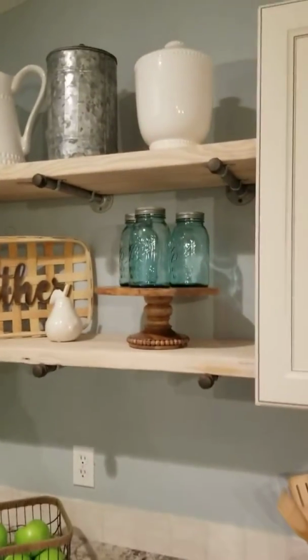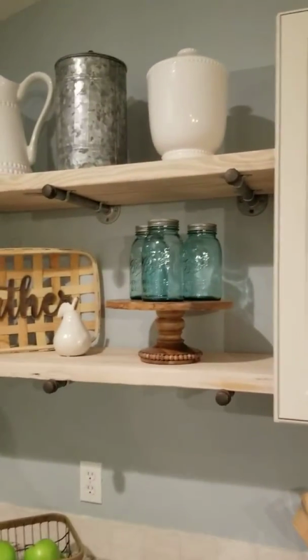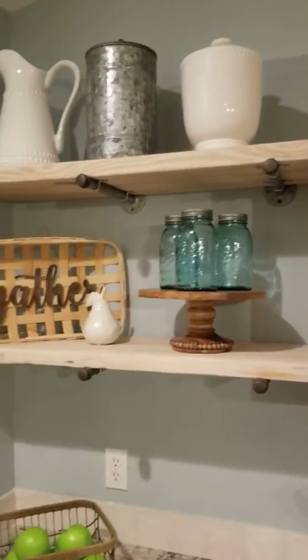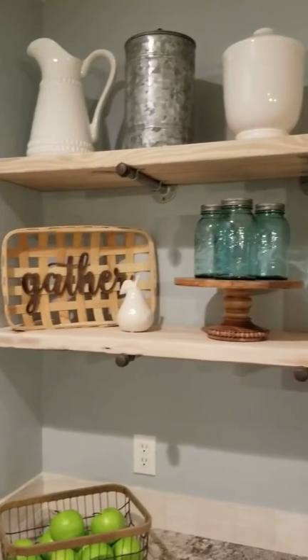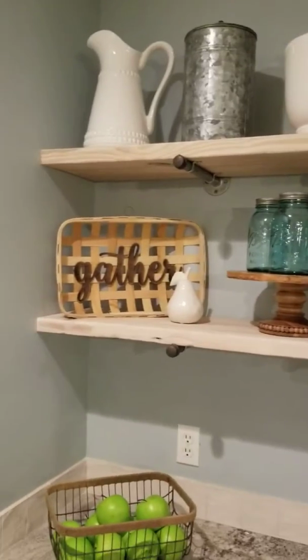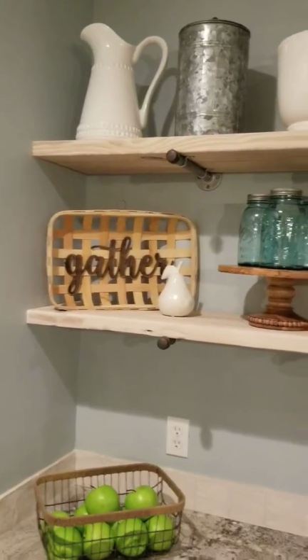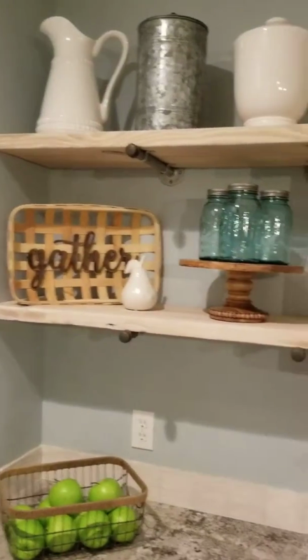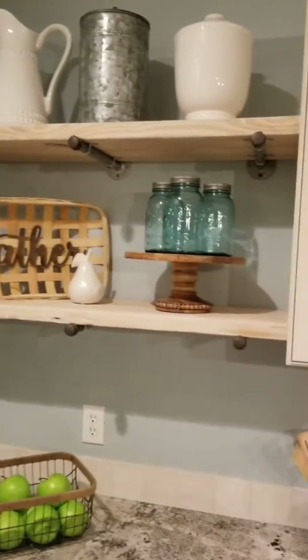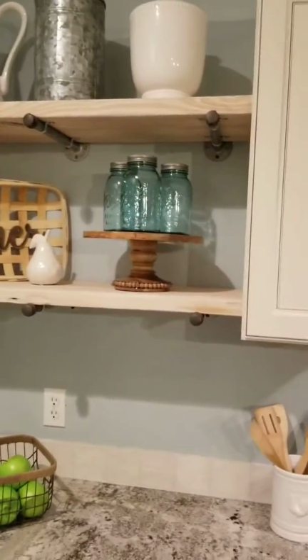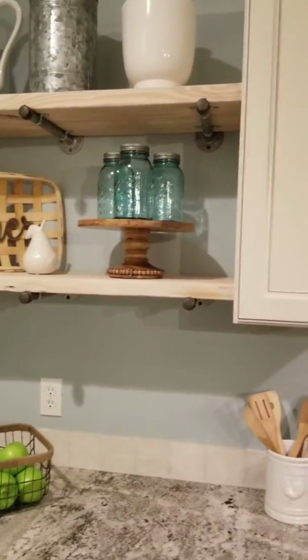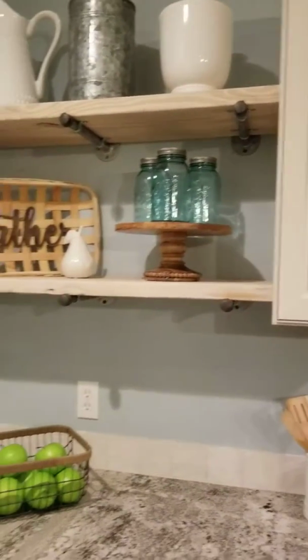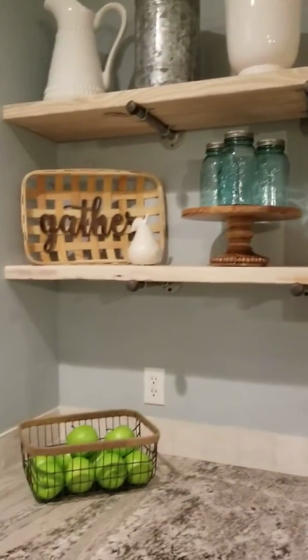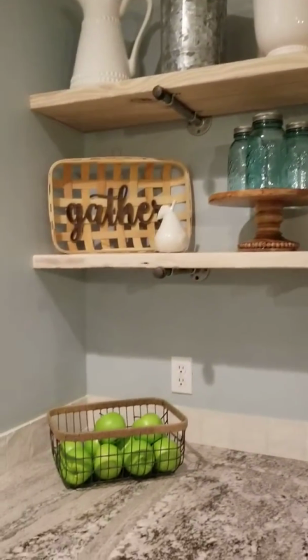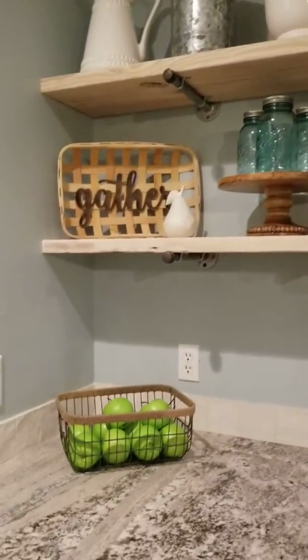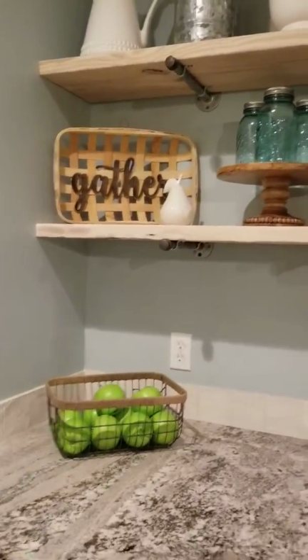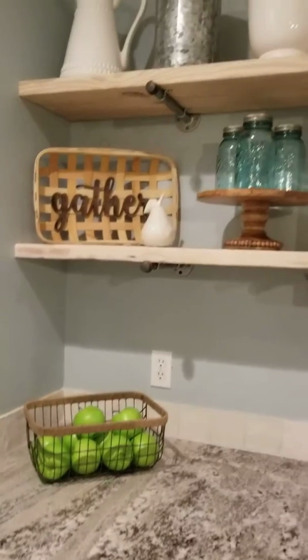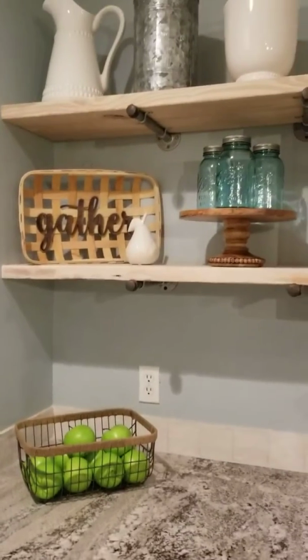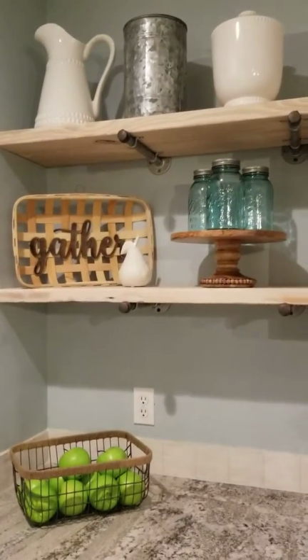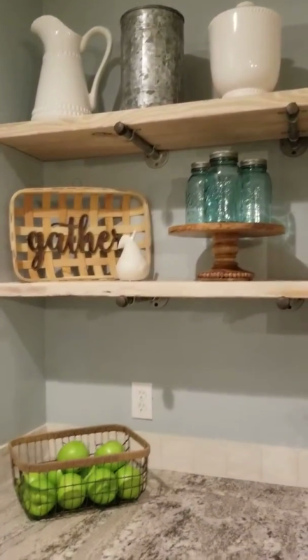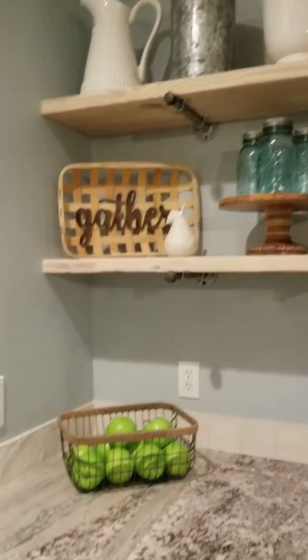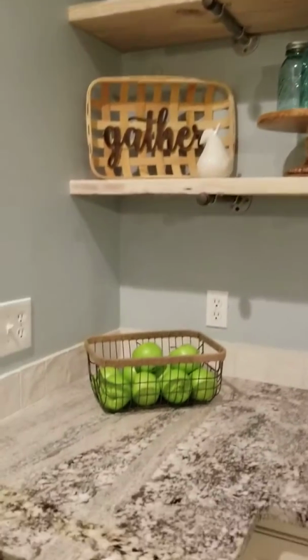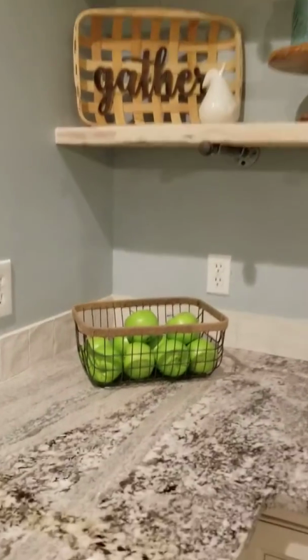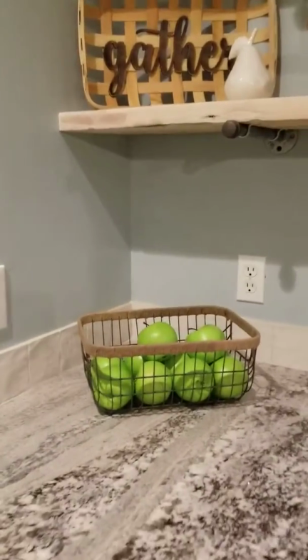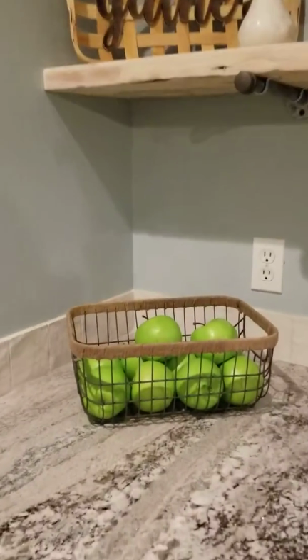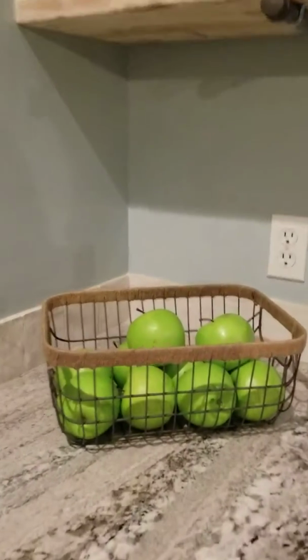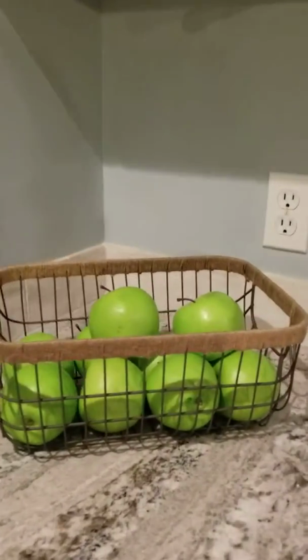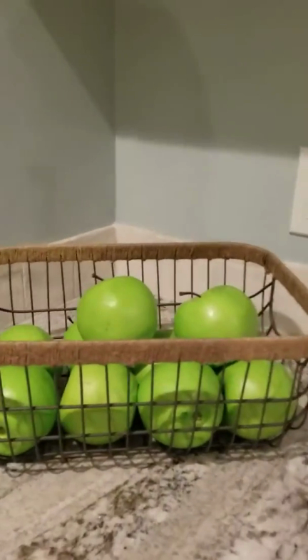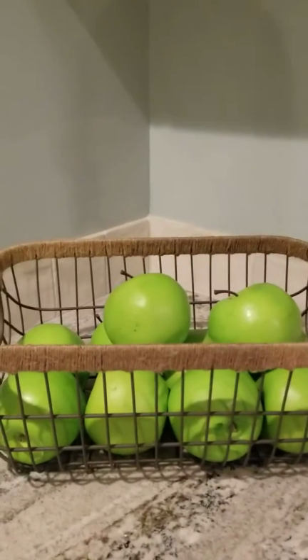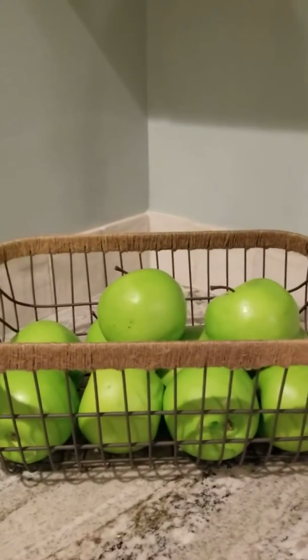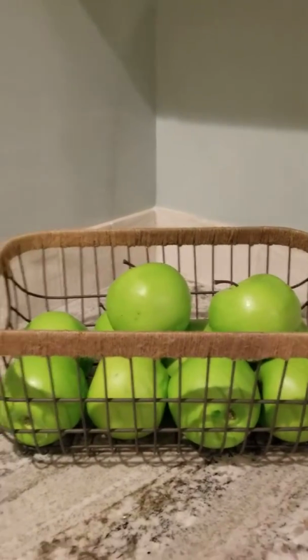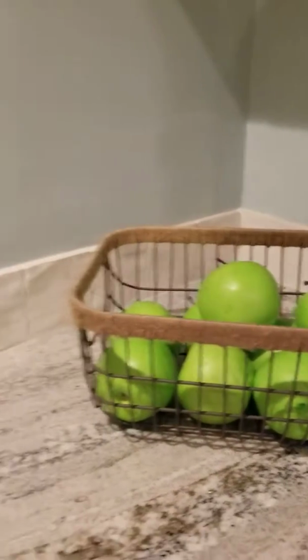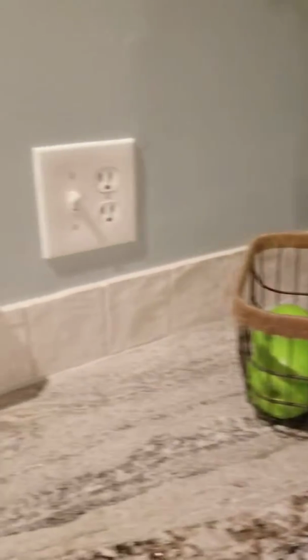More staging — obviously if you lived here you'd probably be keeping your dishes there, but we don't live here so we're going to keep everything really pretty. I always like to use green apples. Lots of people use lemons, but I think green apples are a little more original.